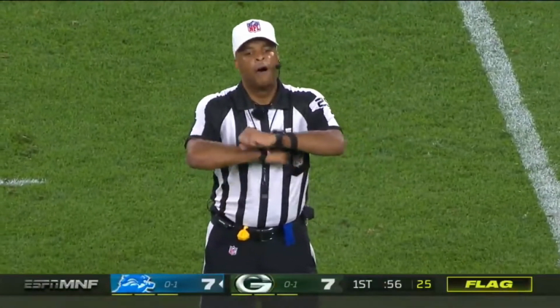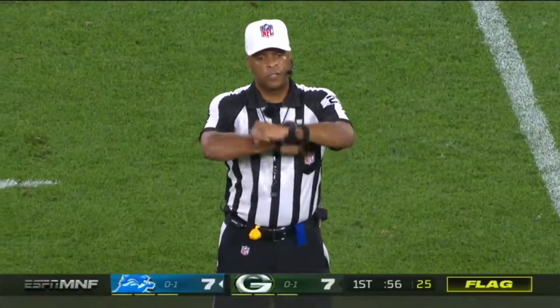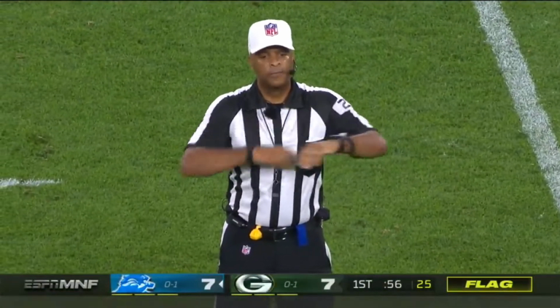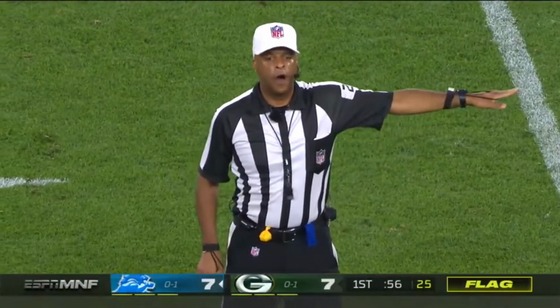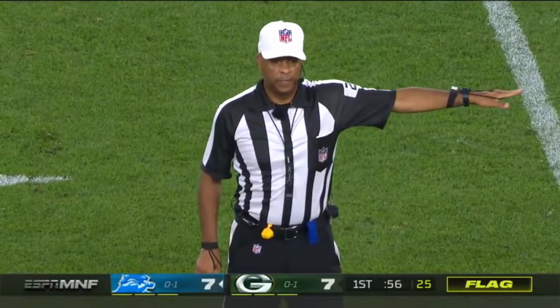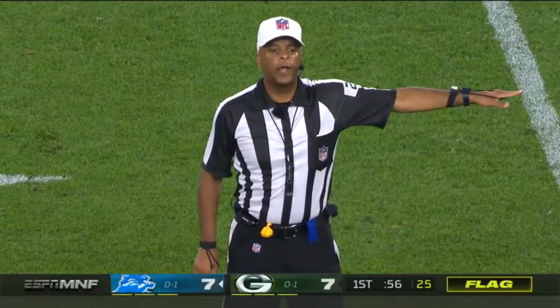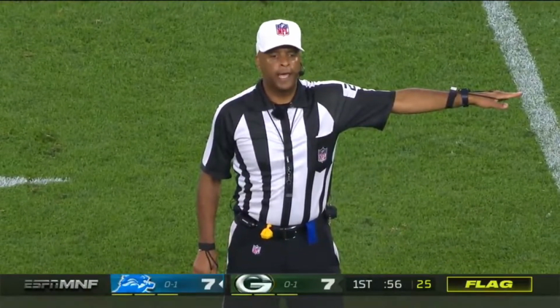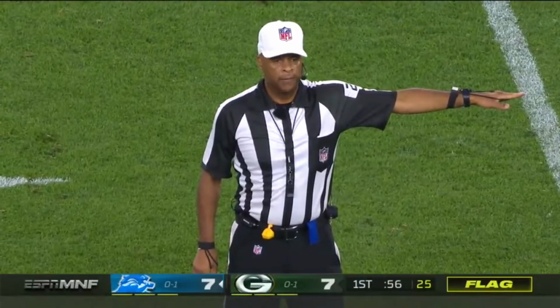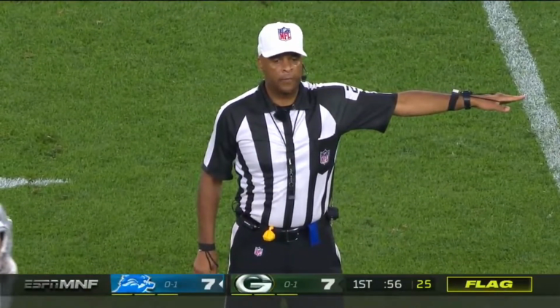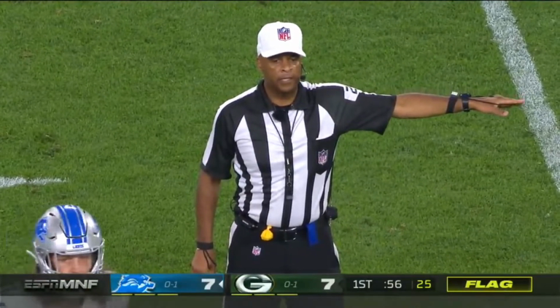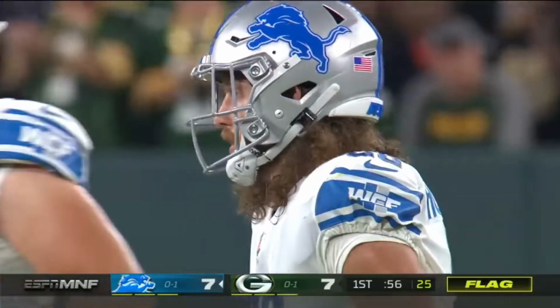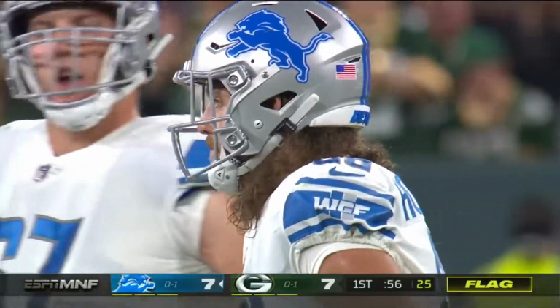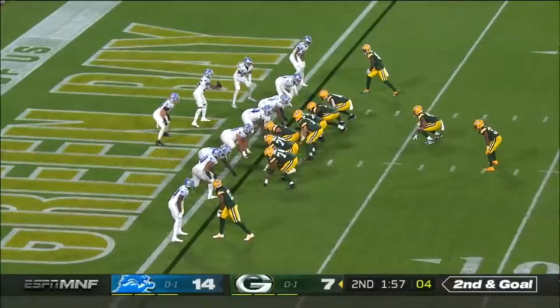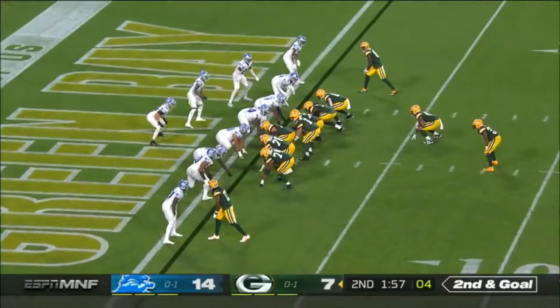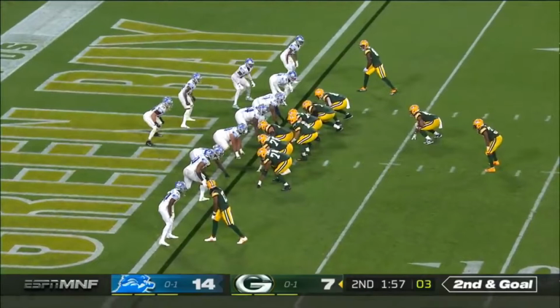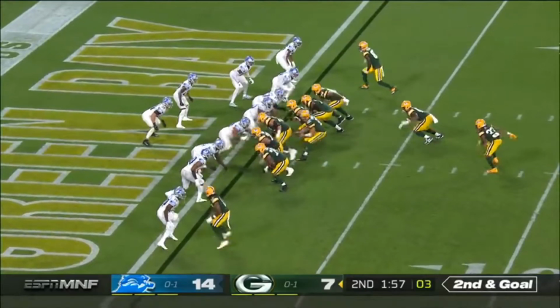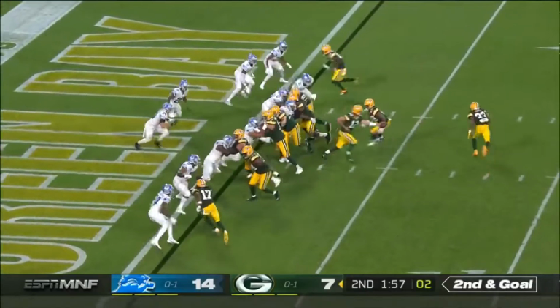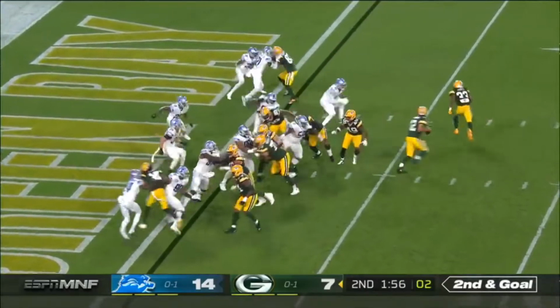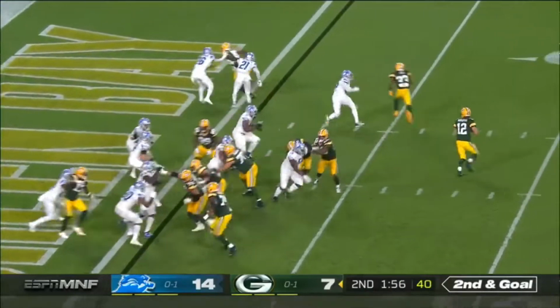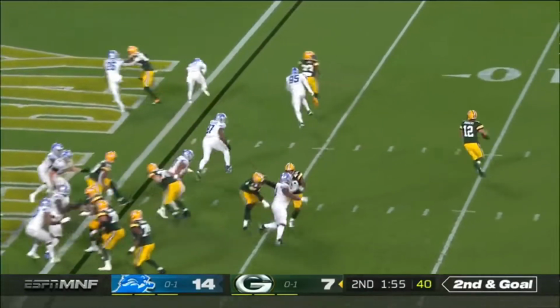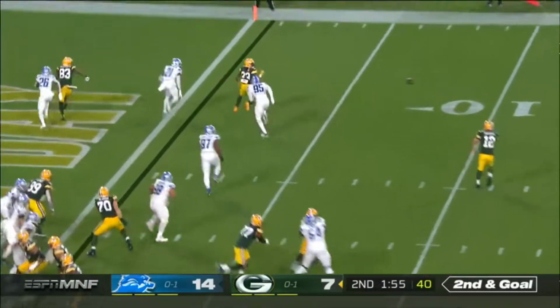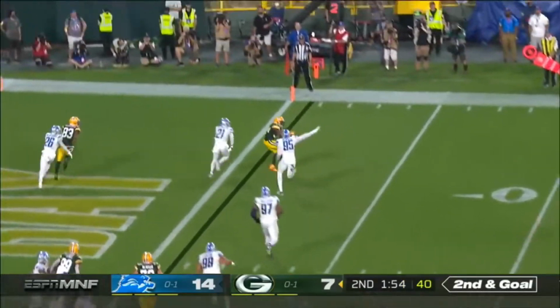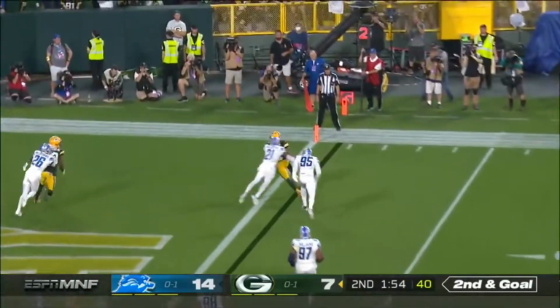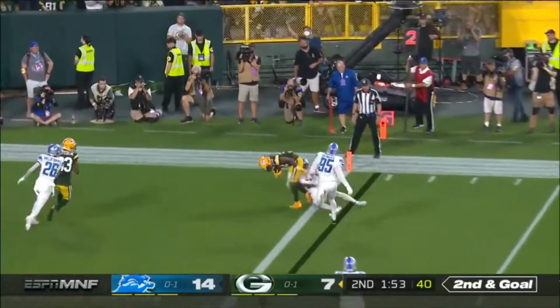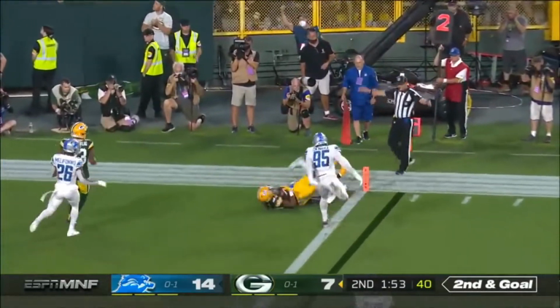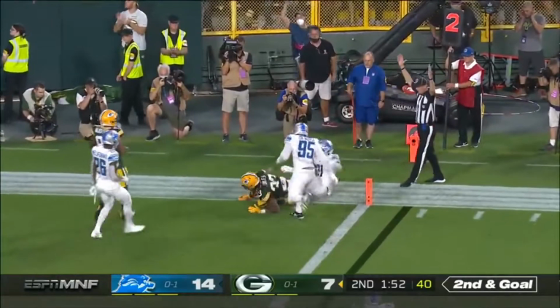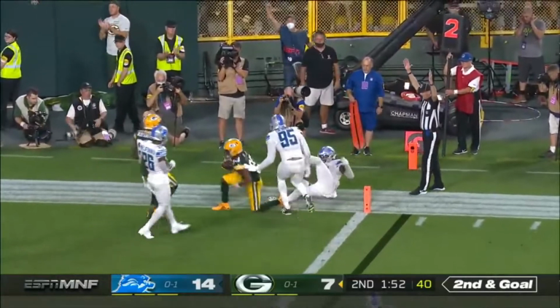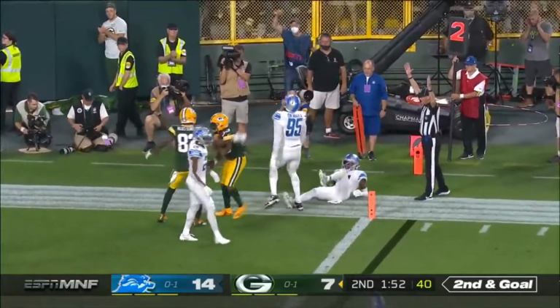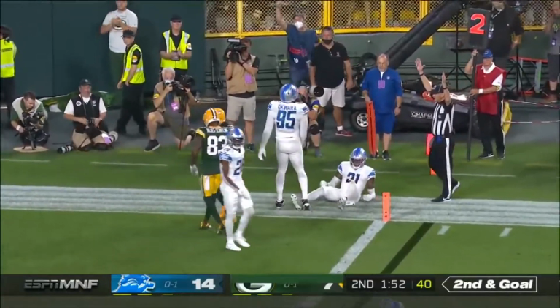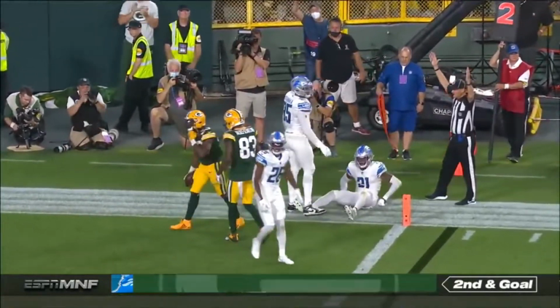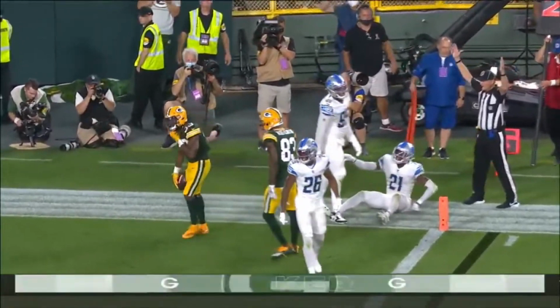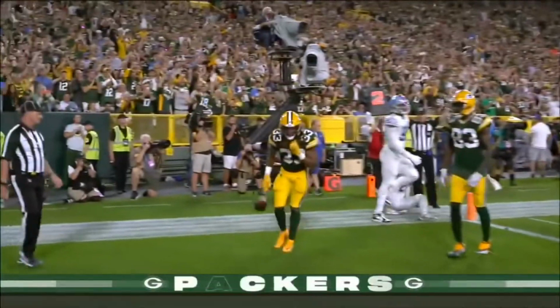False start, offense, number 88. Five-yard penalty, still for a touchdown. Rogers wants to throw for it again, and he's got it — Aaron Jones. Touchdown, Packers.